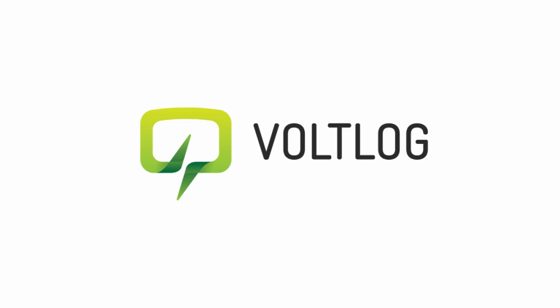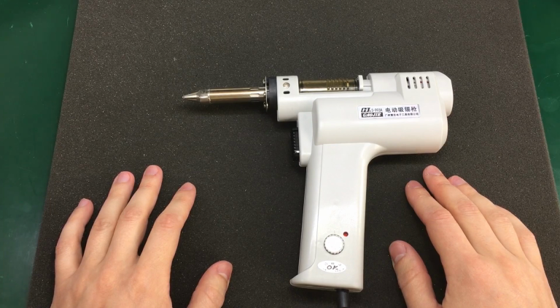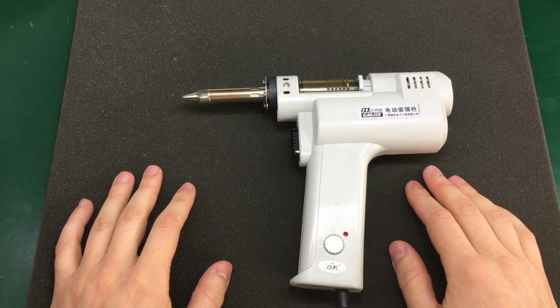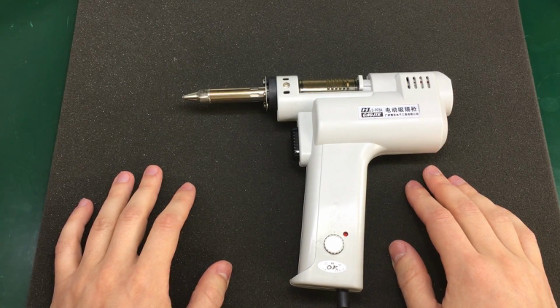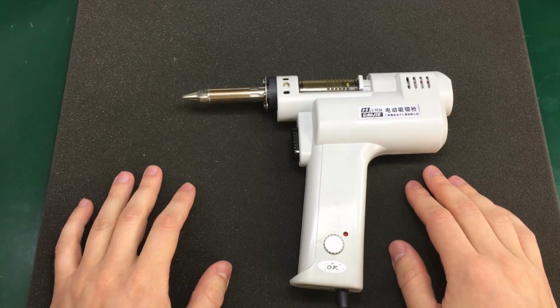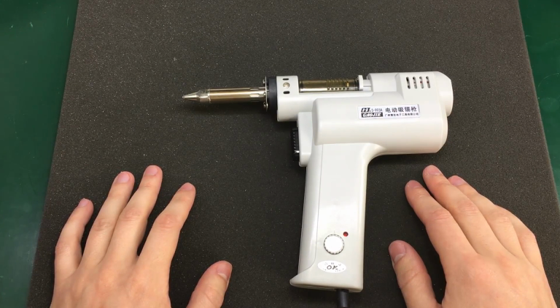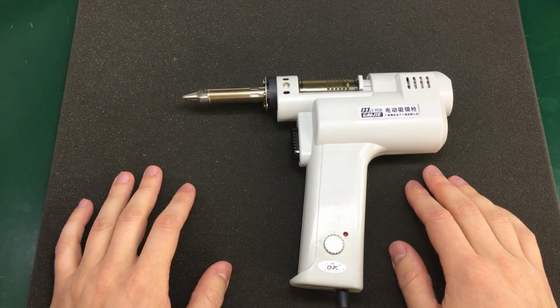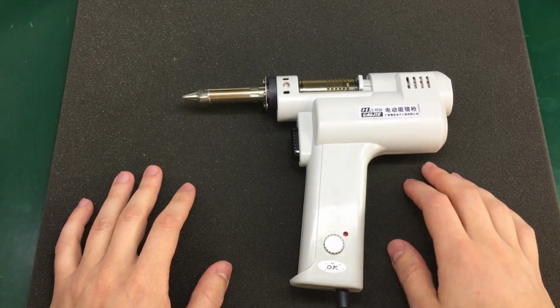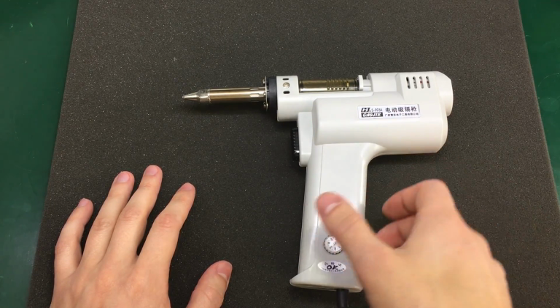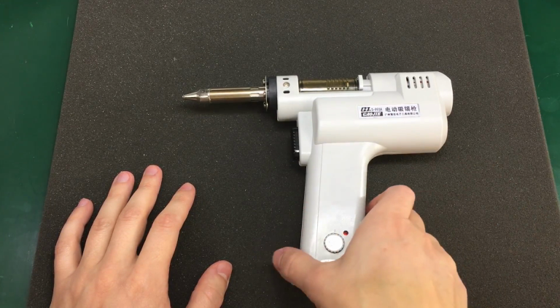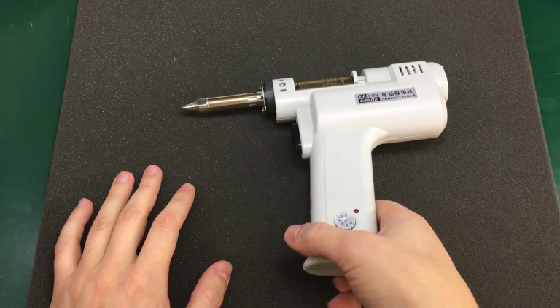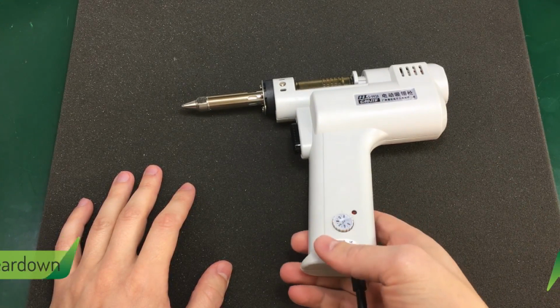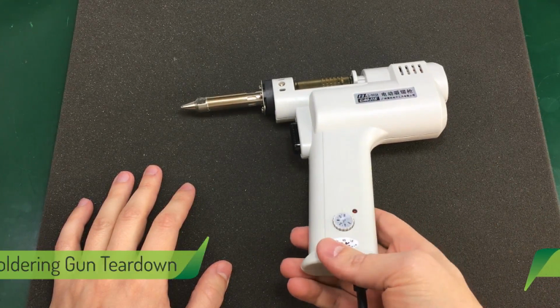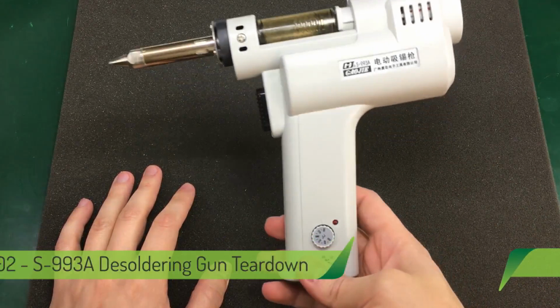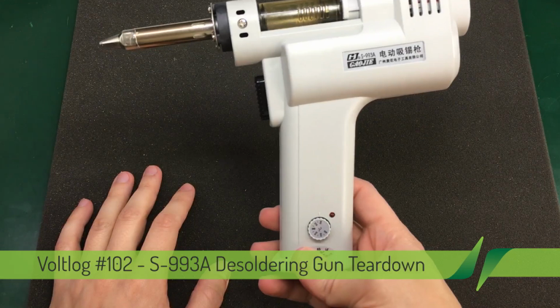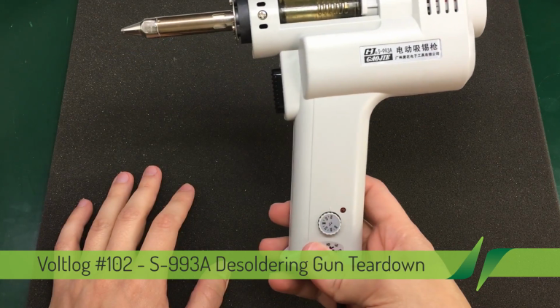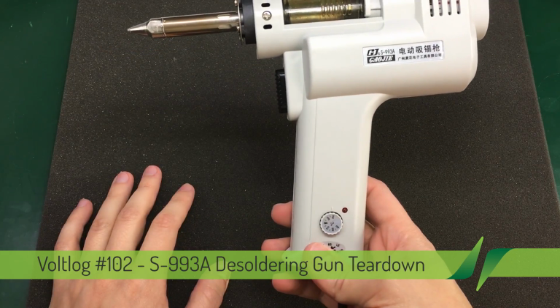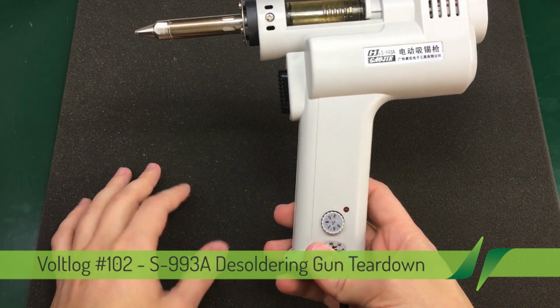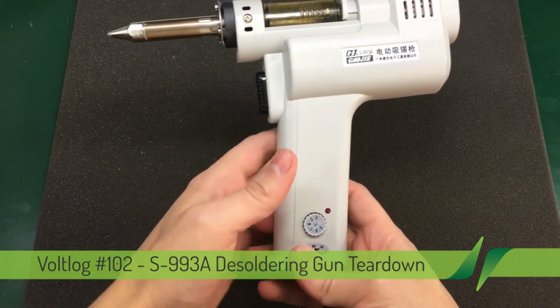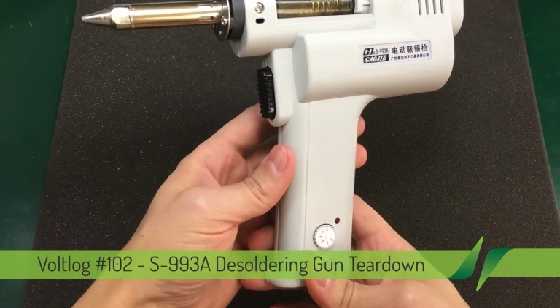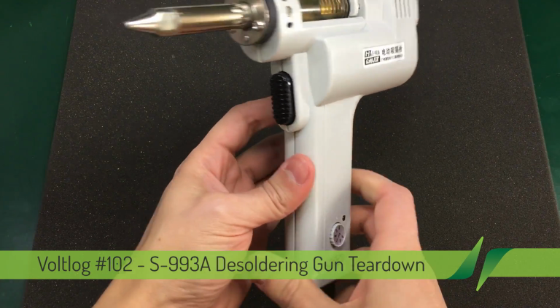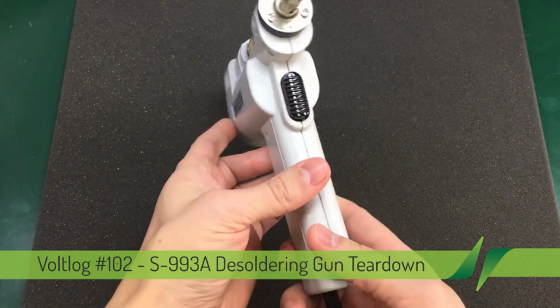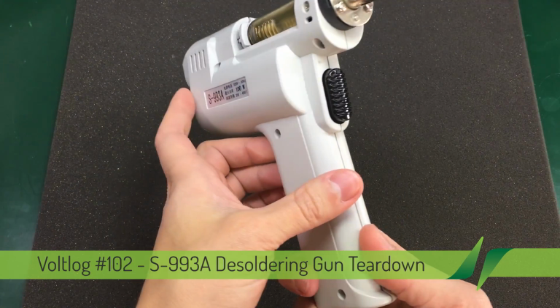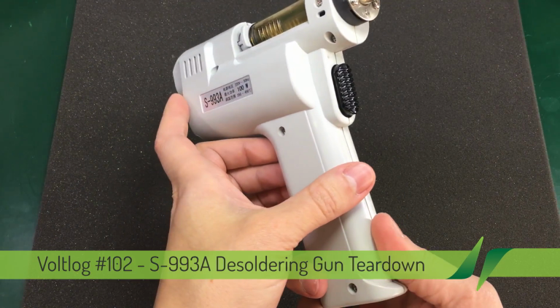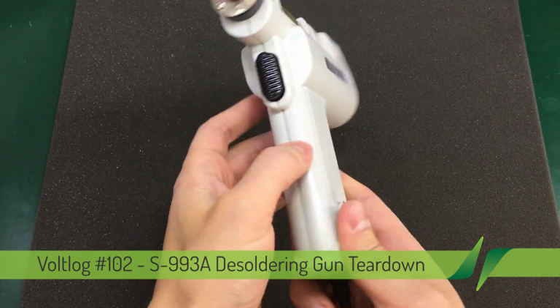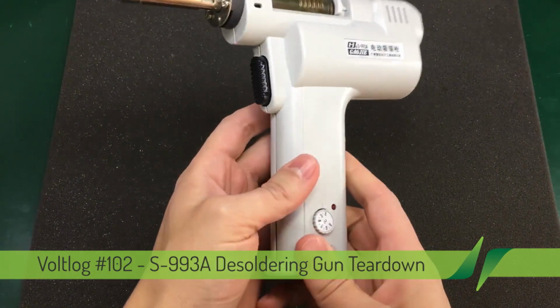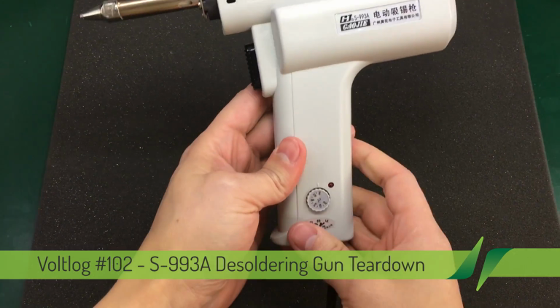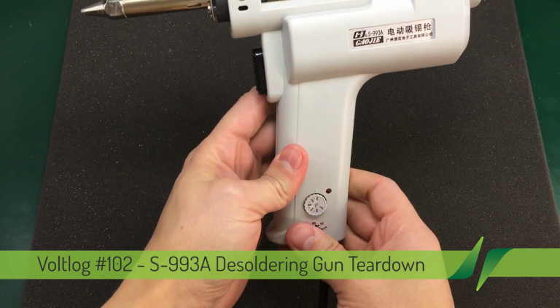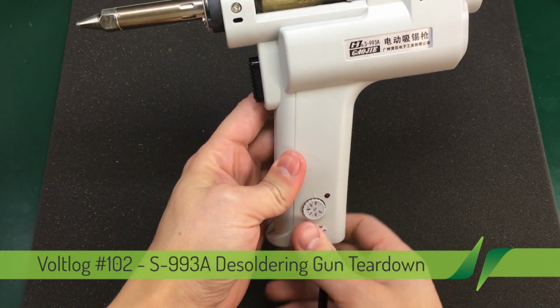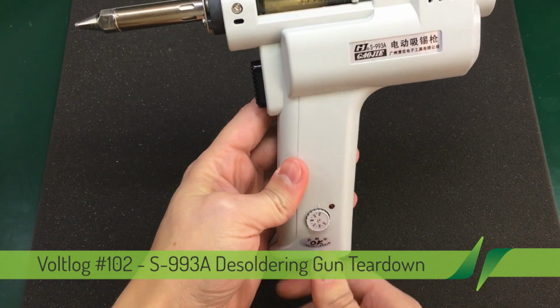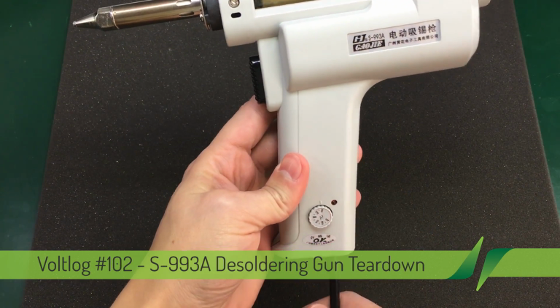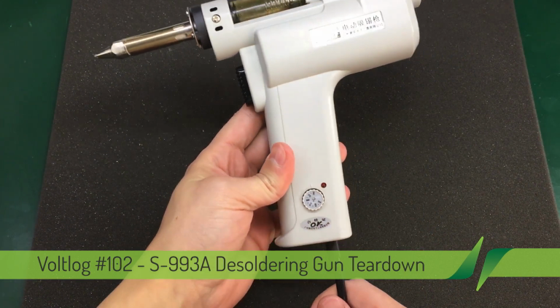Hello and welcome to a new vlog. This is the S993A desoldering gun that I got from Banggood and showed in an earlier video.